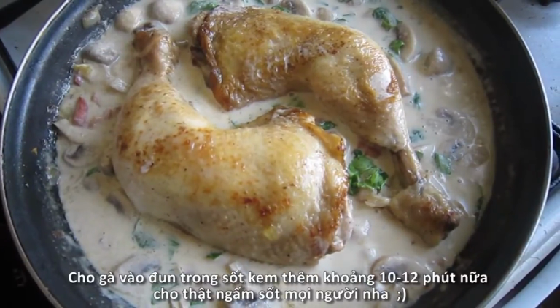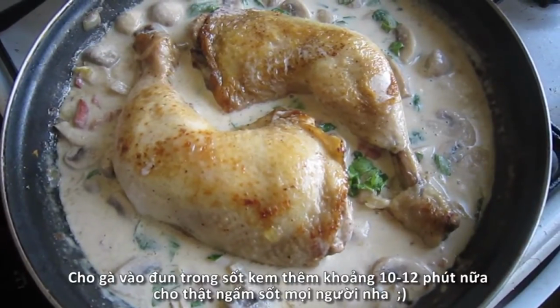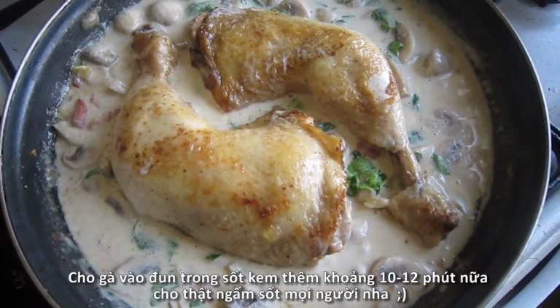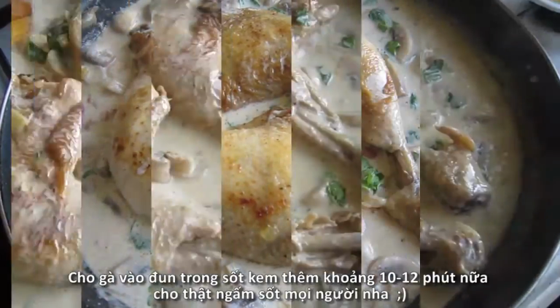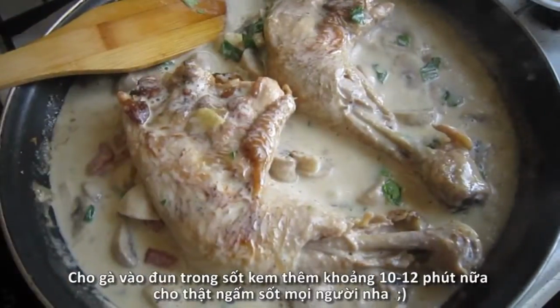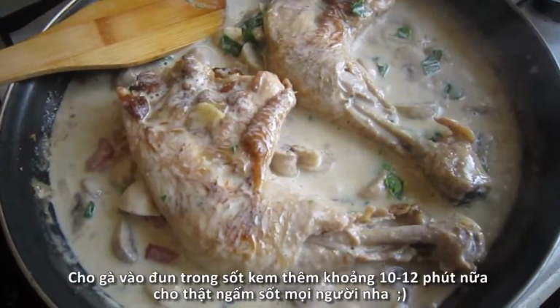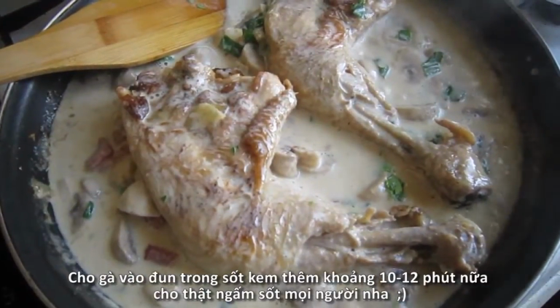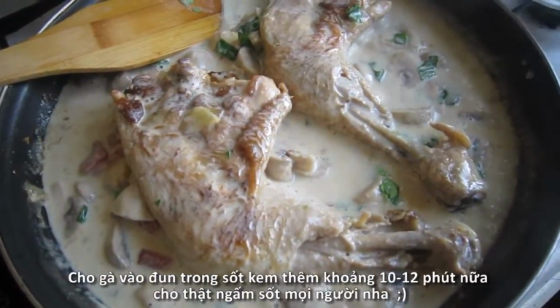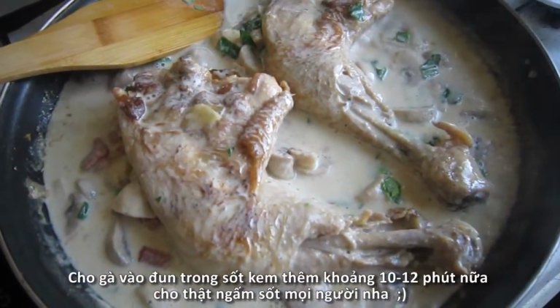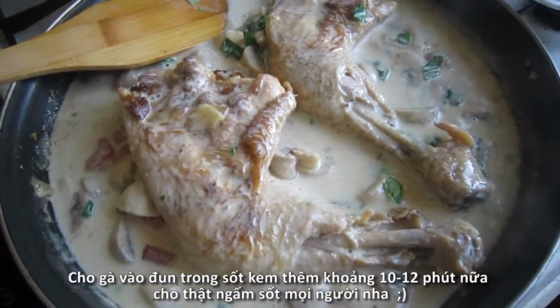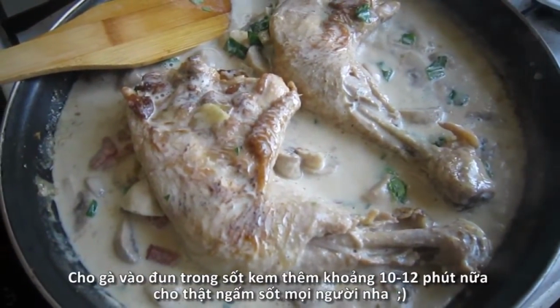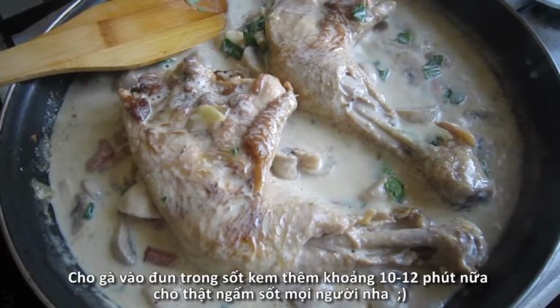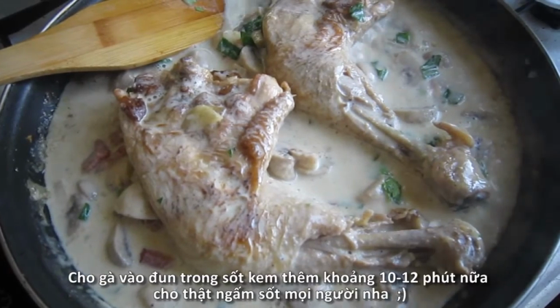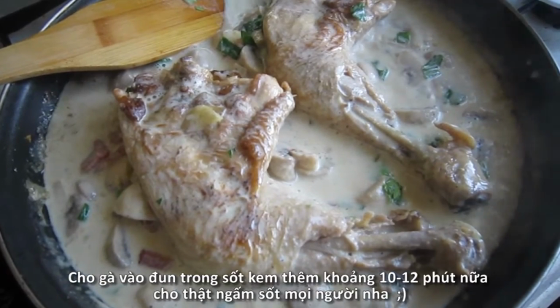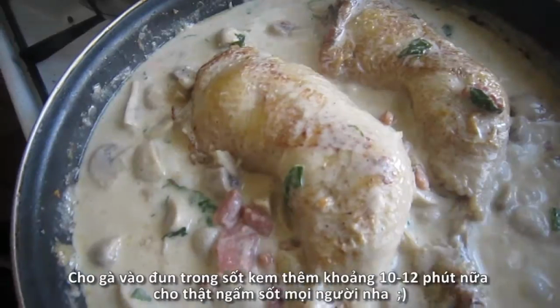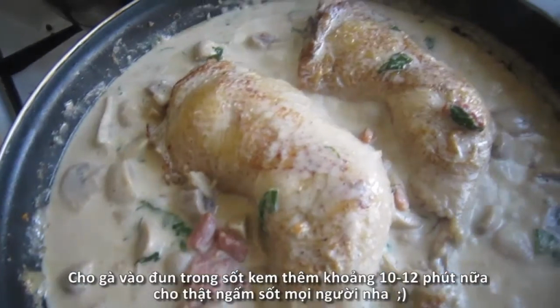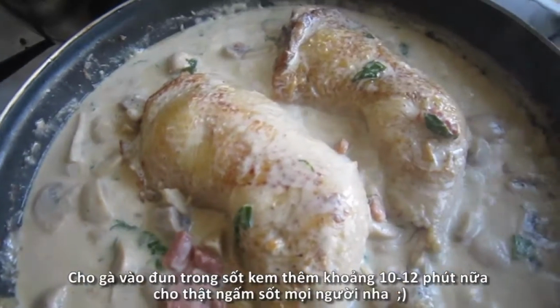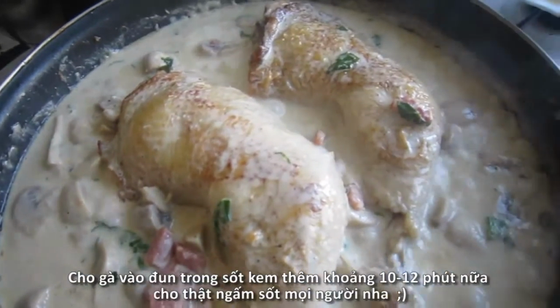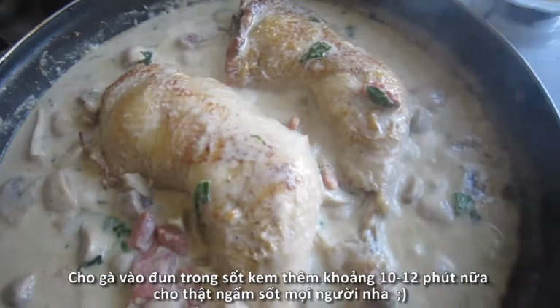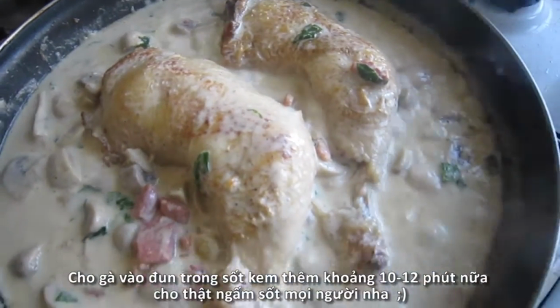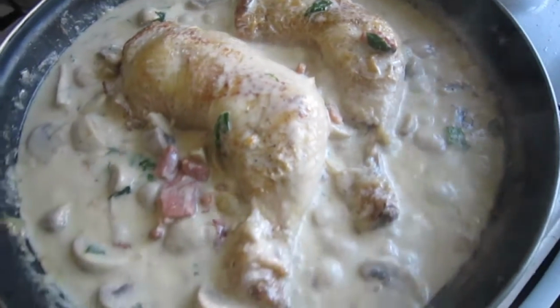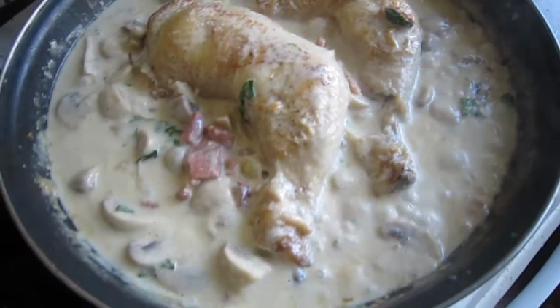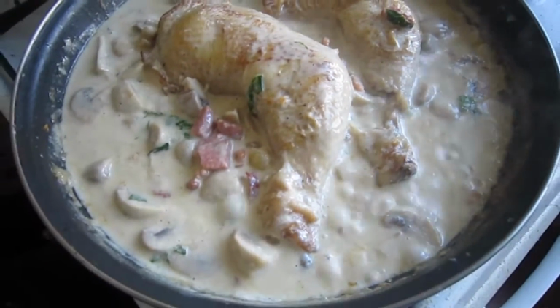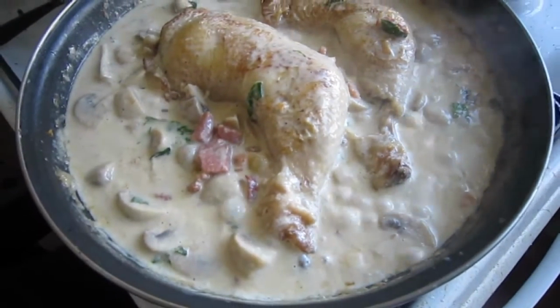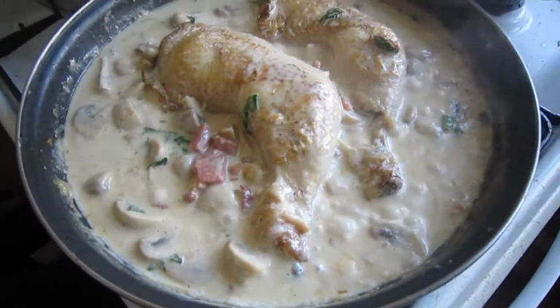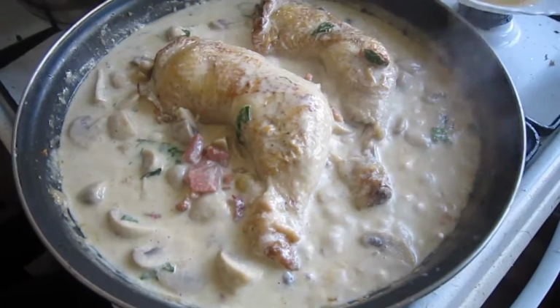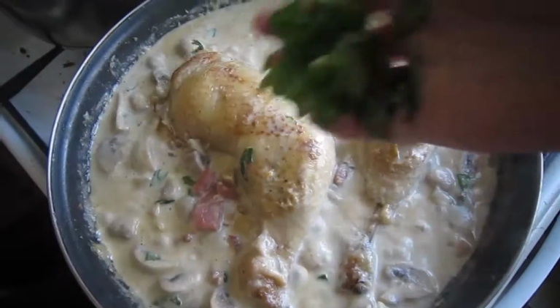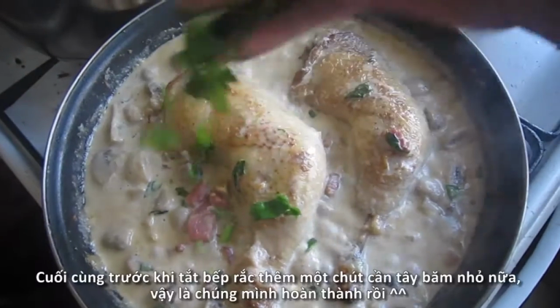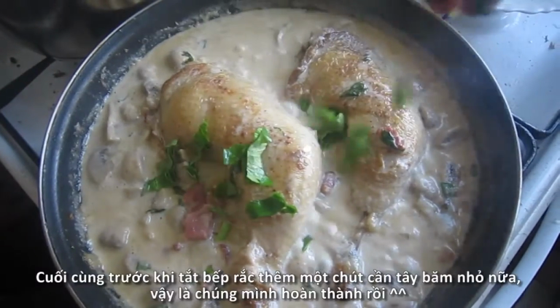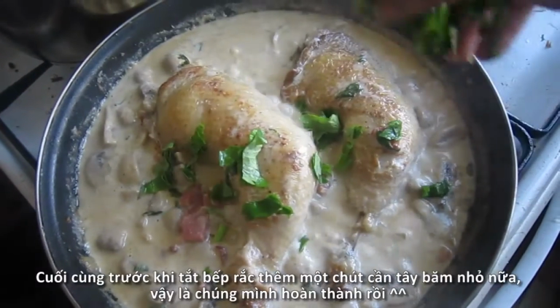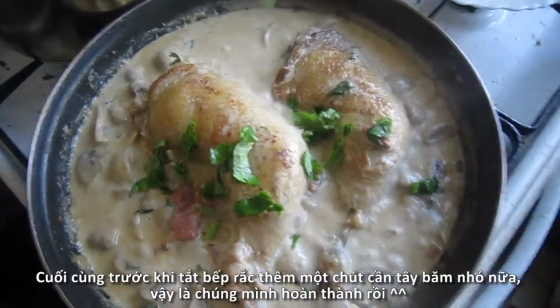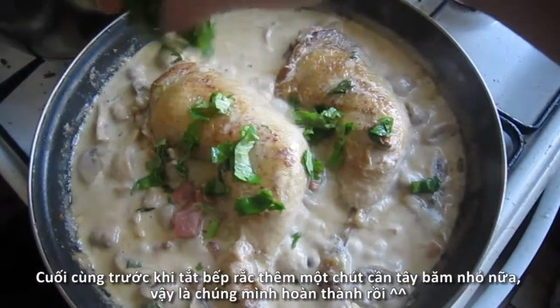And for the last step, put the chicken back in for 10-12 minutes more to soften the meat and thicken the sauce a little bit. Now look at that, isn't this delicious? And that sauce just looks amazing.